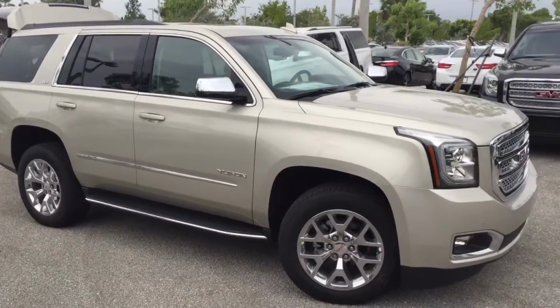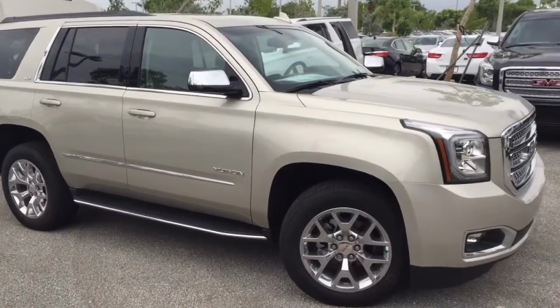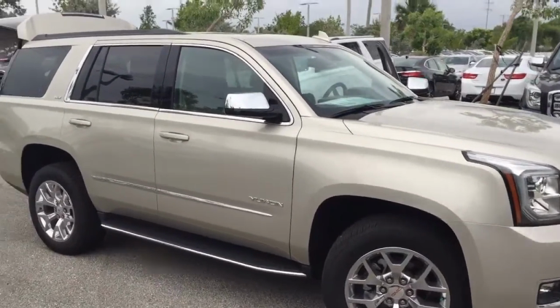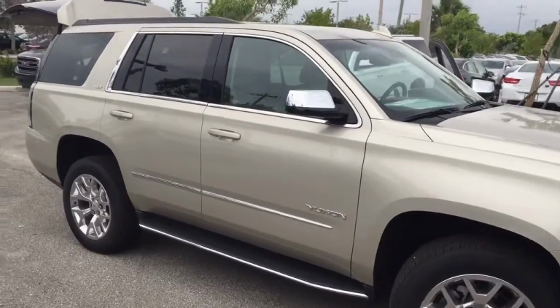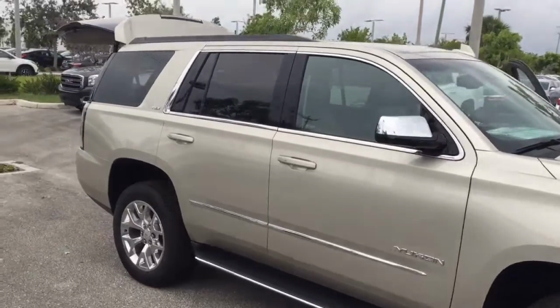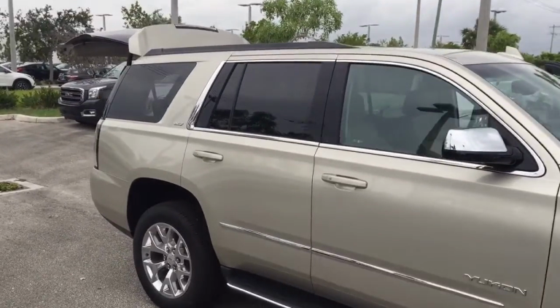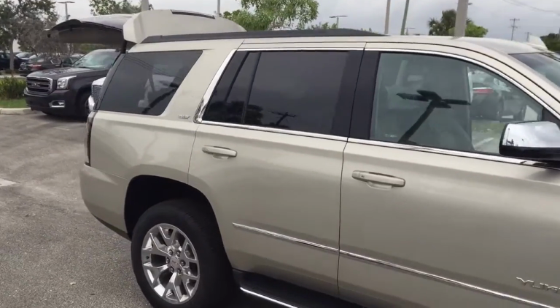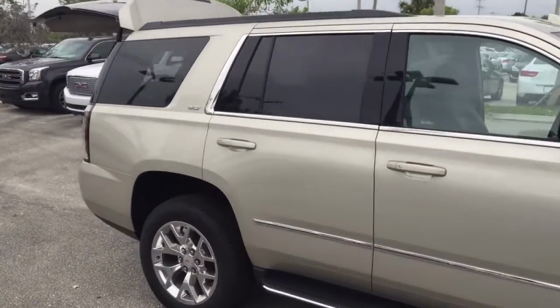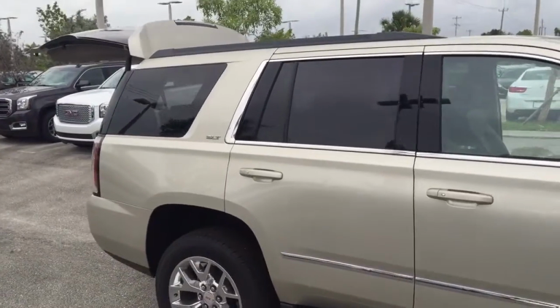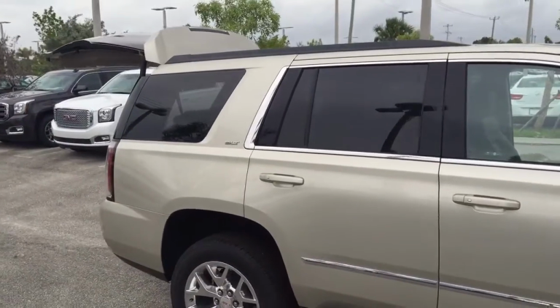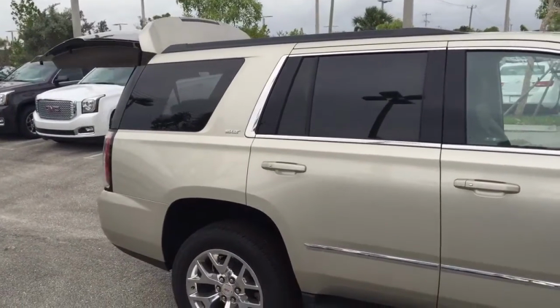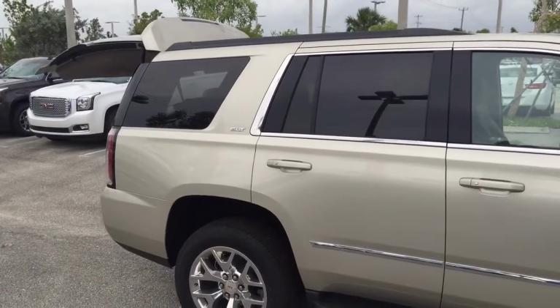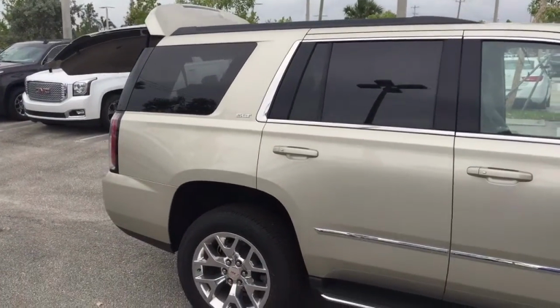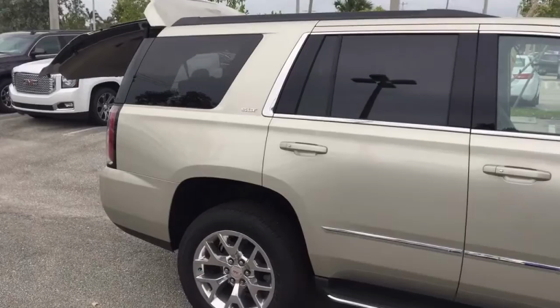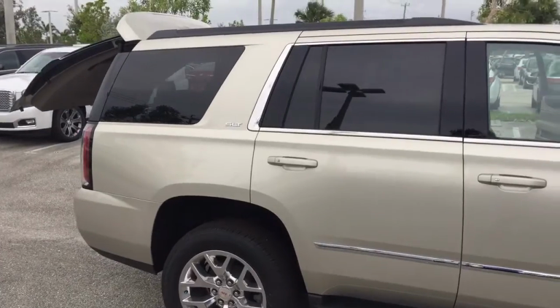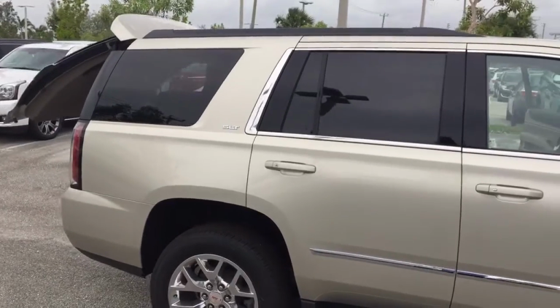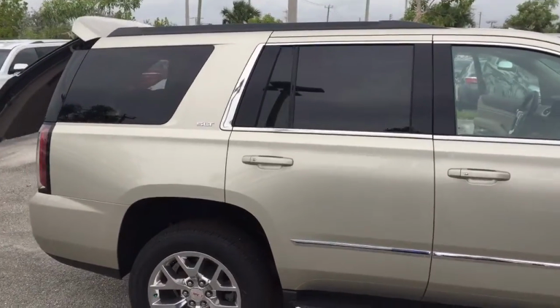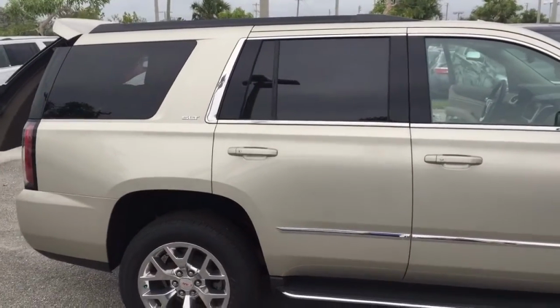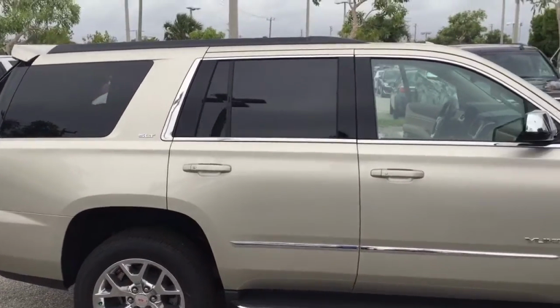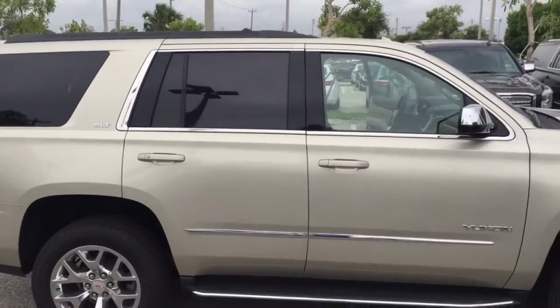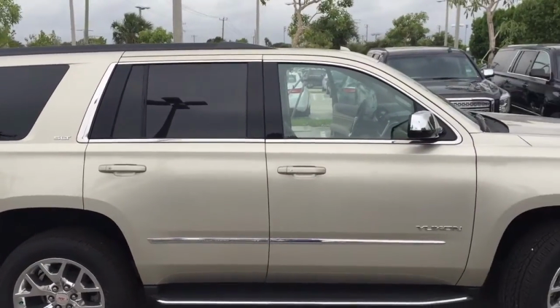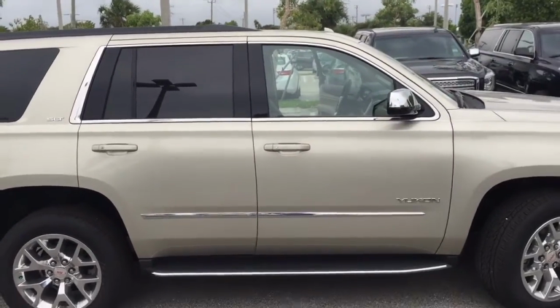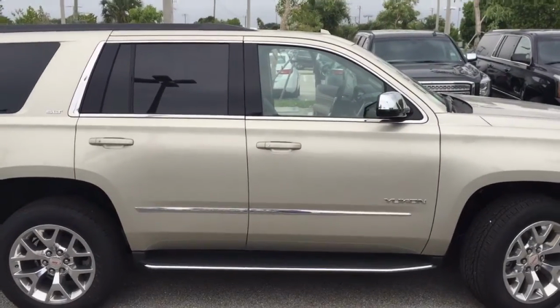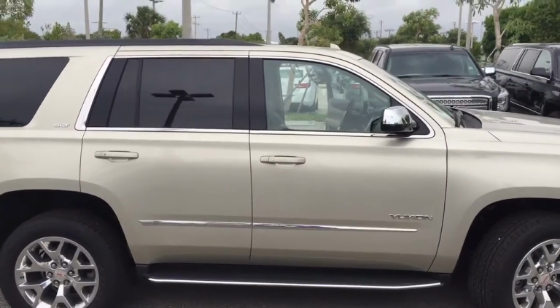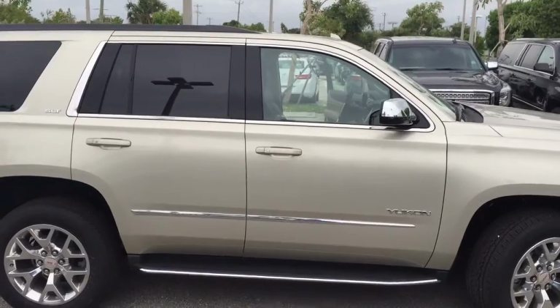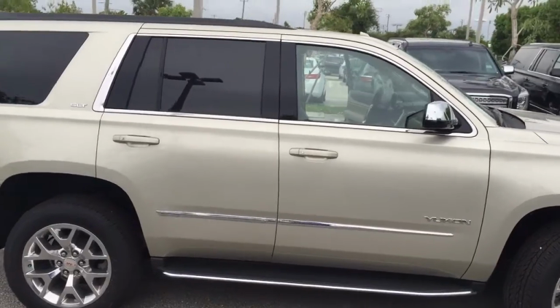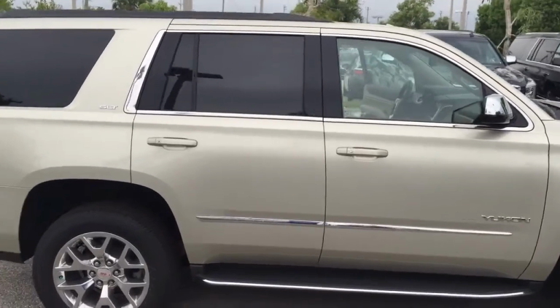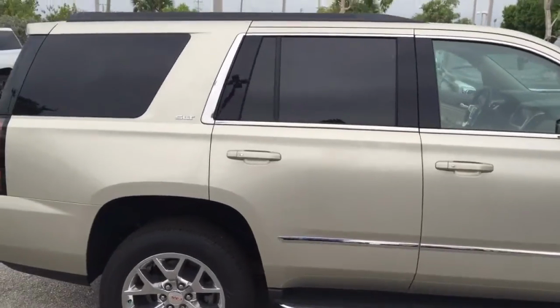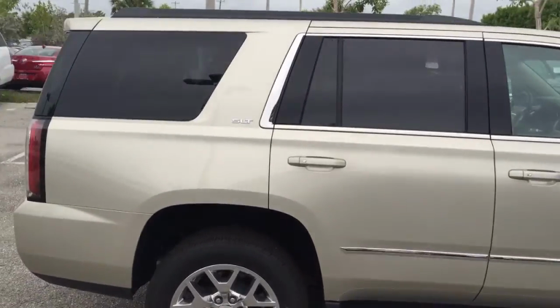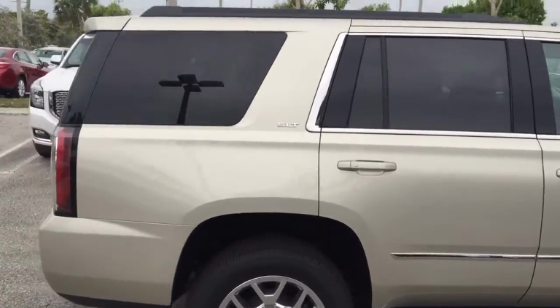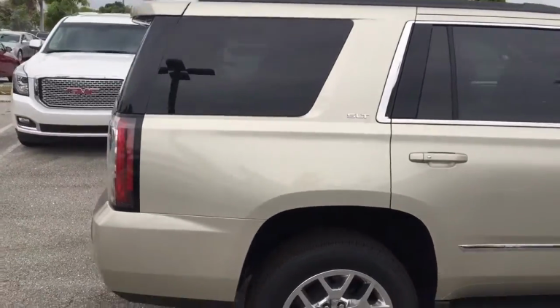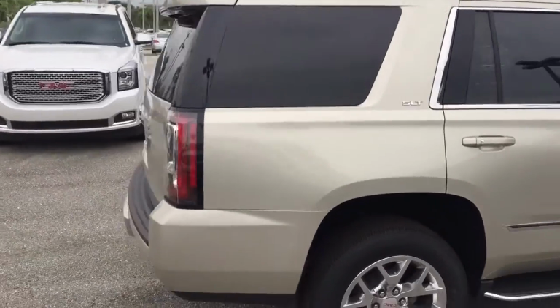This is the SLT. It has the power lift gate, proximity keys, 20-inch wheels. Let me come around here so you can get a little bit of a taste of what it looks like.